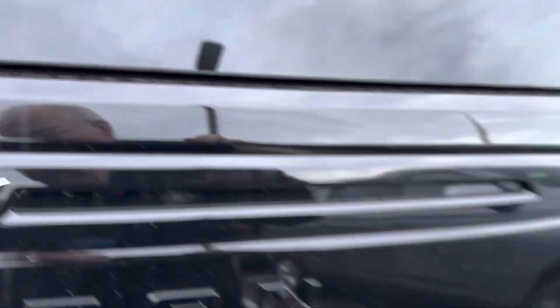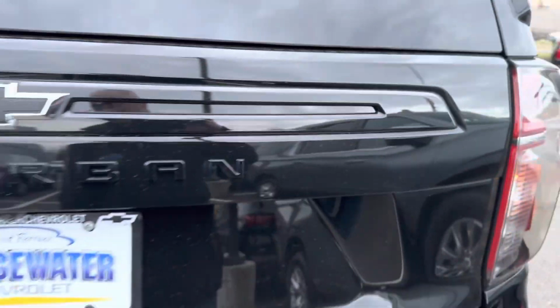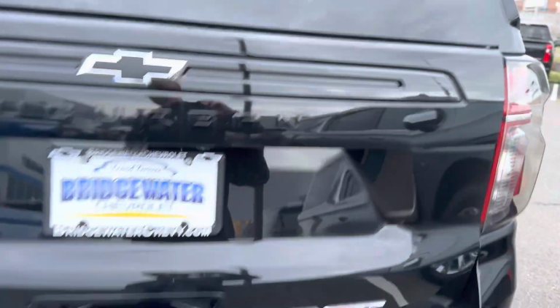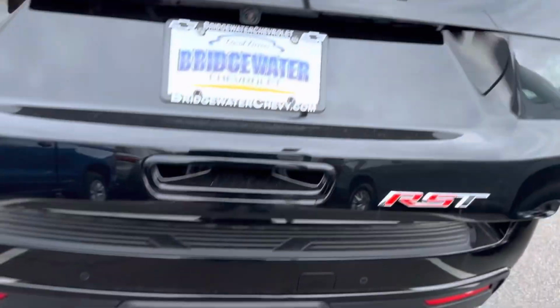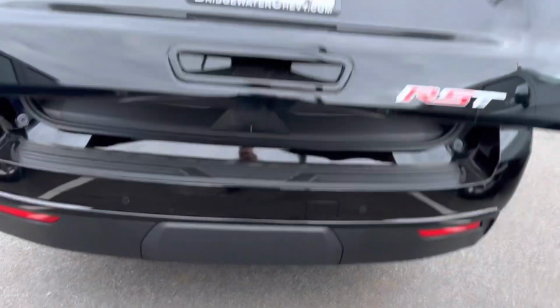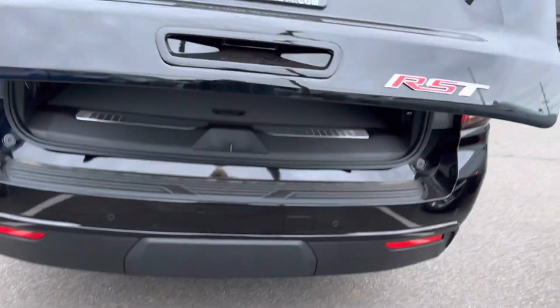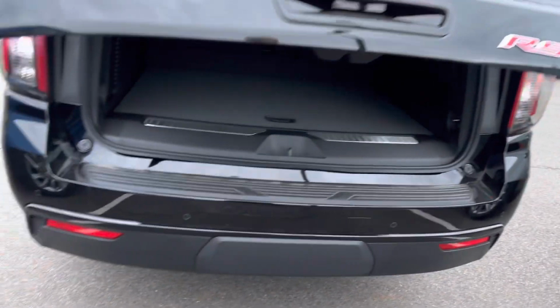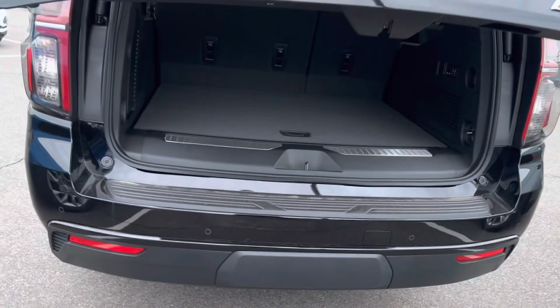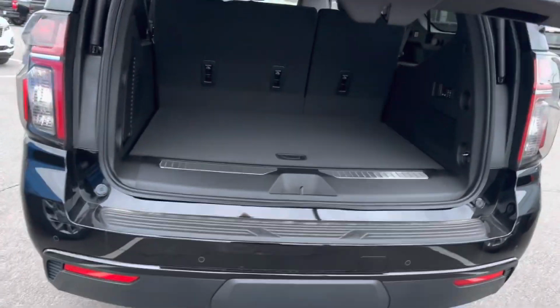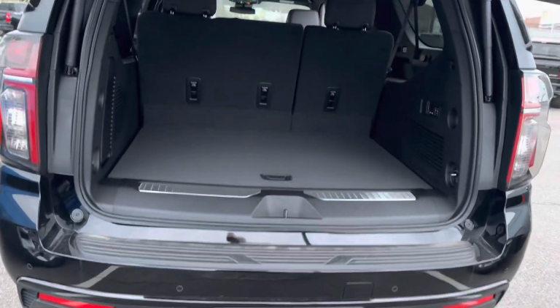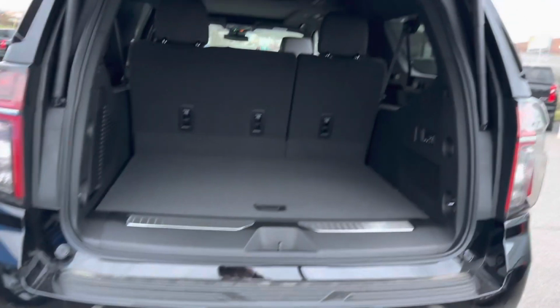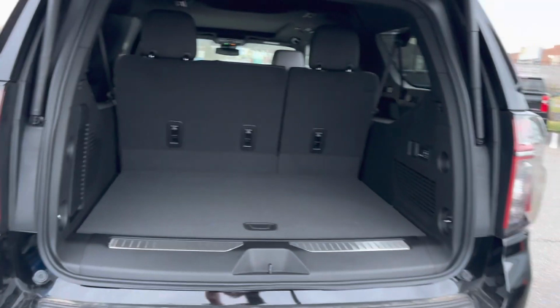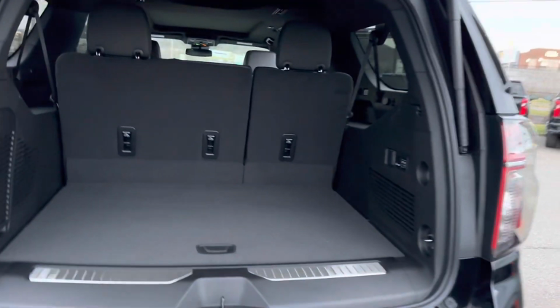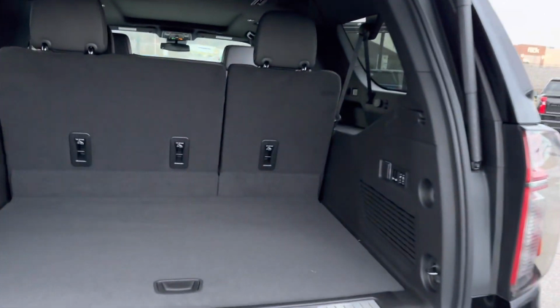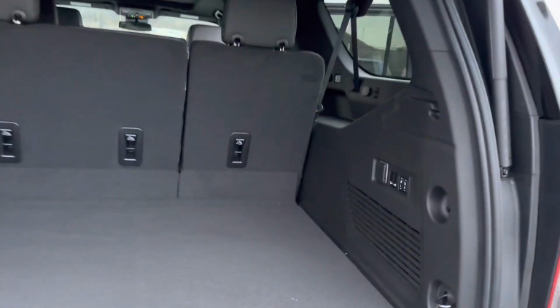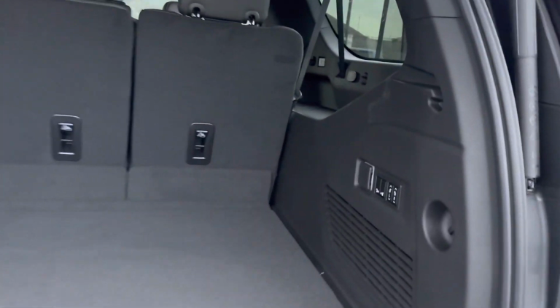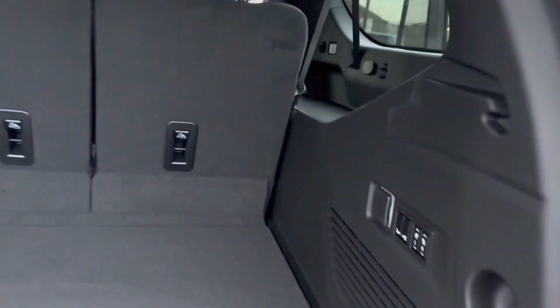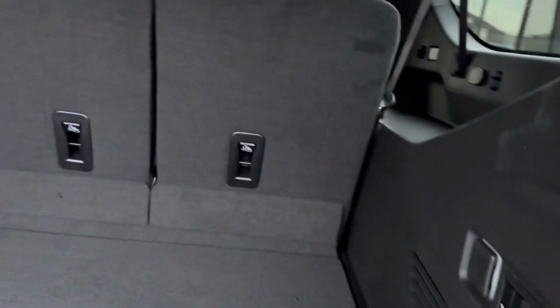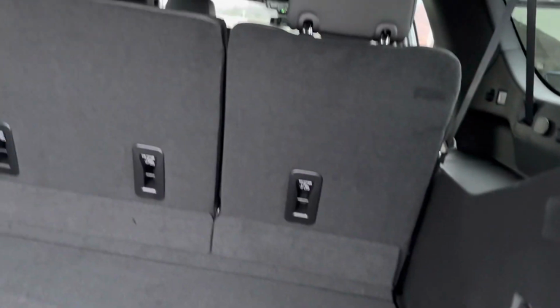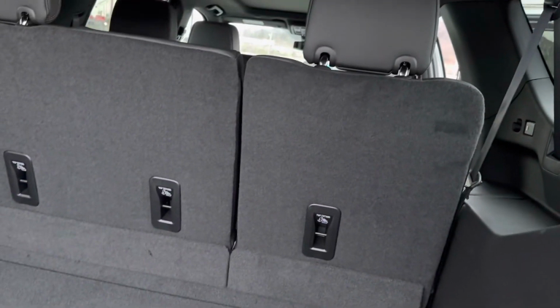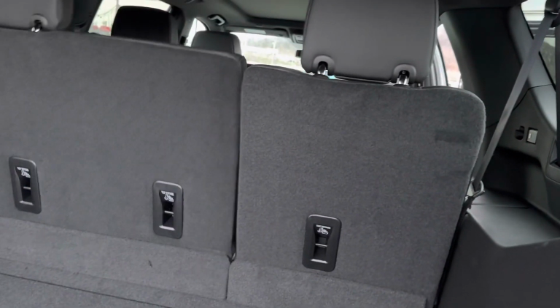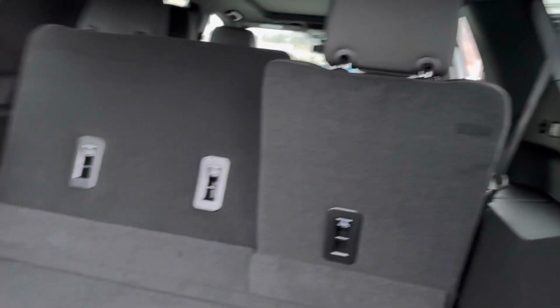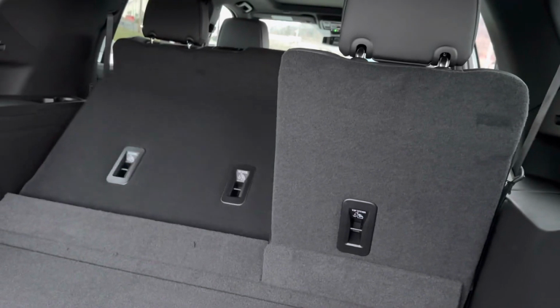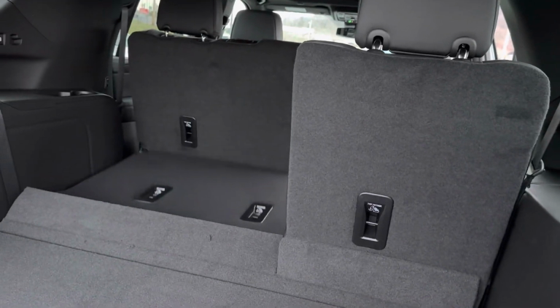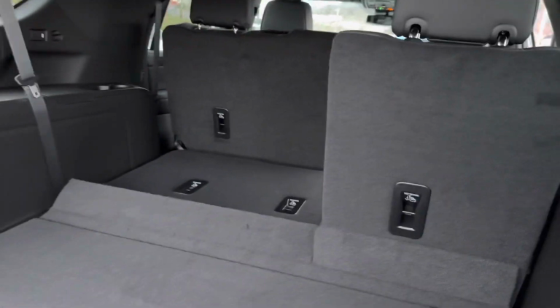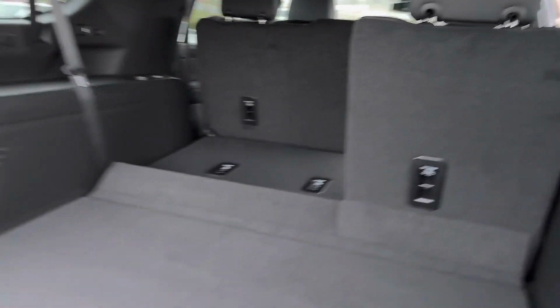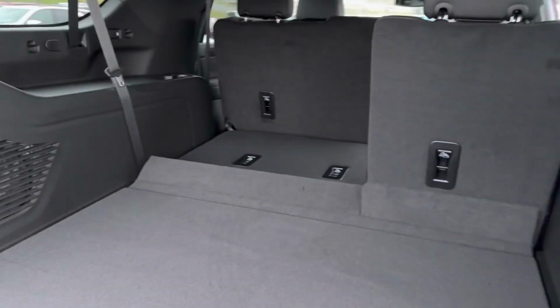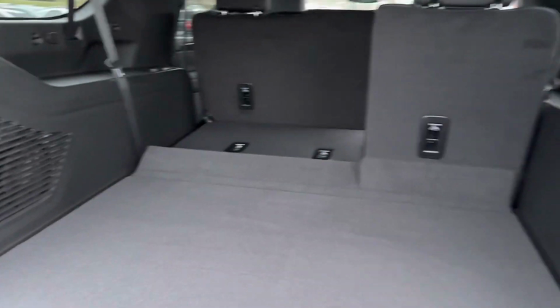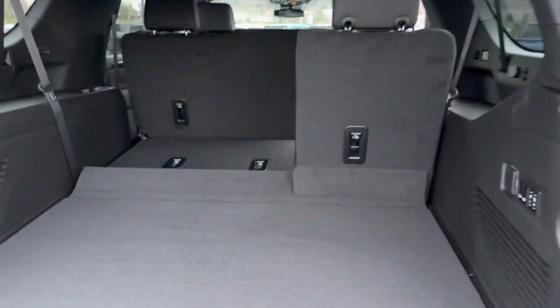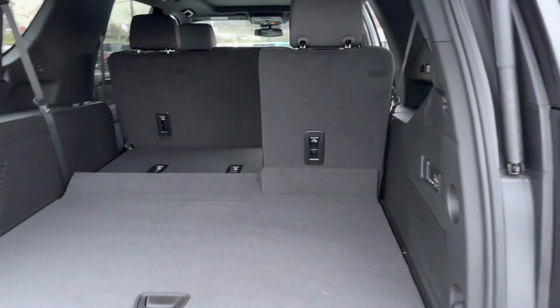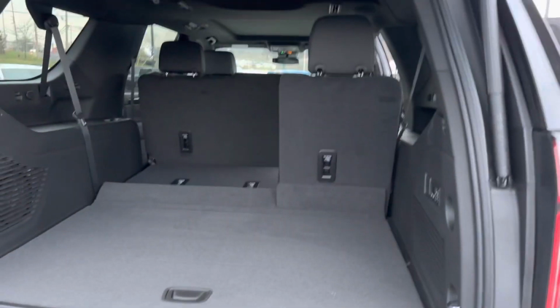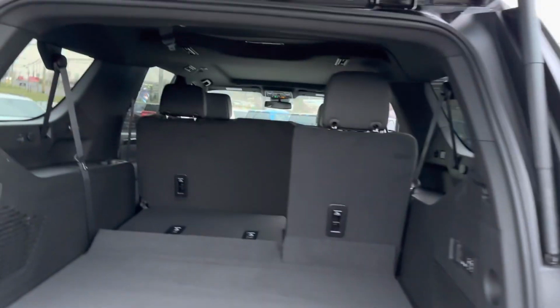Power liftgate, it's got the hitch underneath, backup sensors, cross traffic alert, and power folding seats. You can do one side or both sides — all kinds of flexibility.